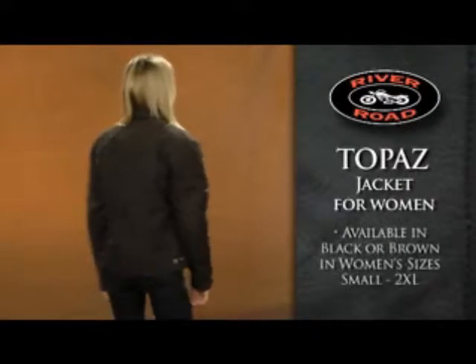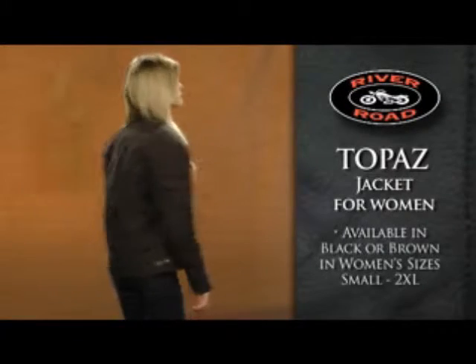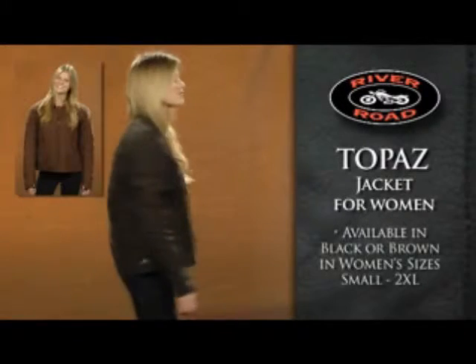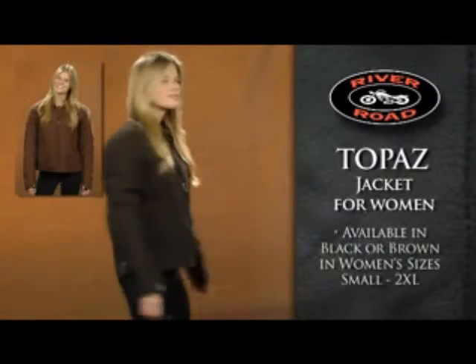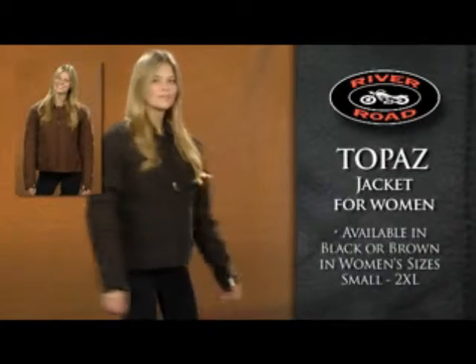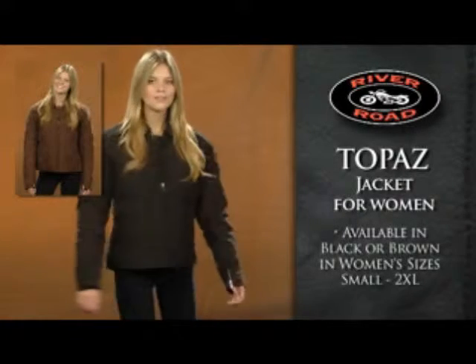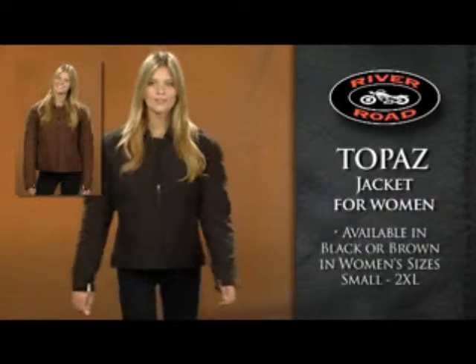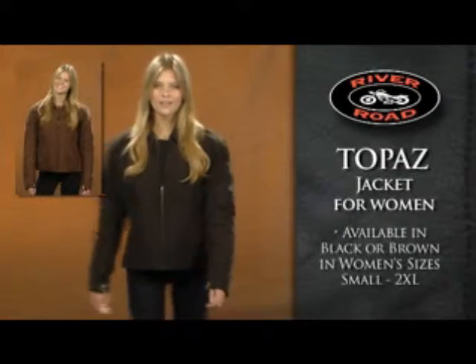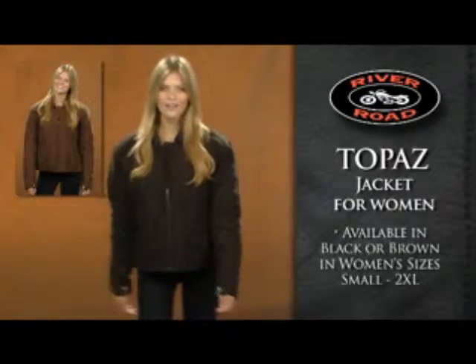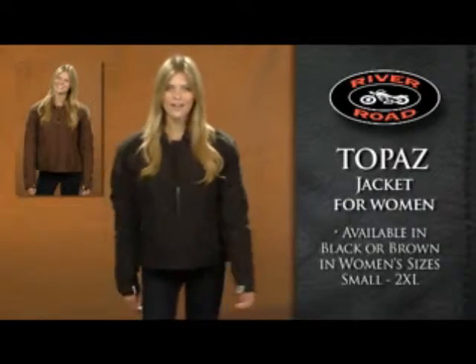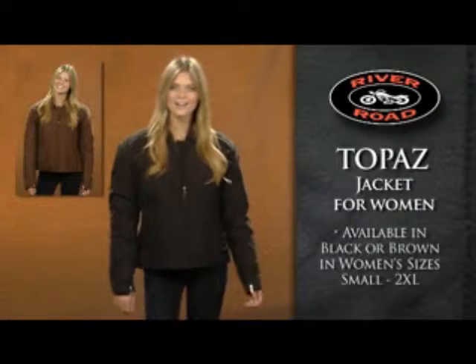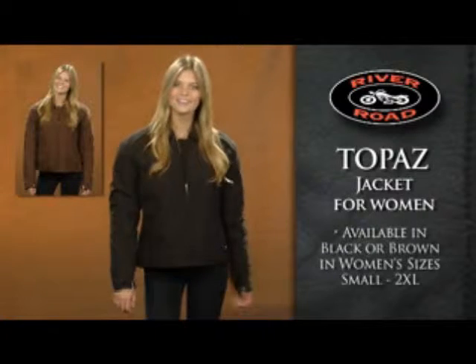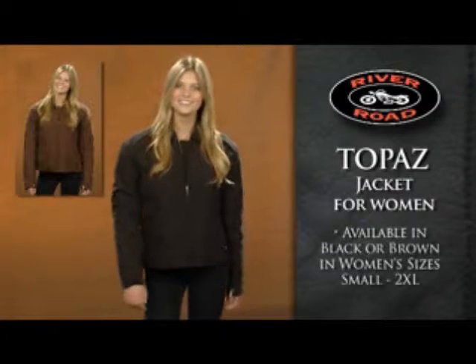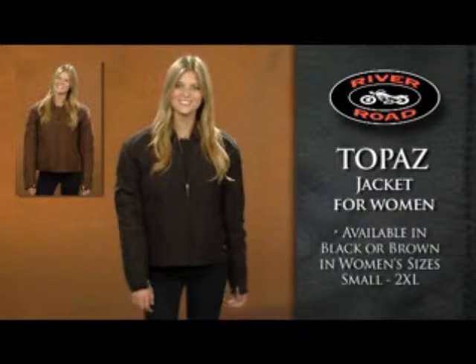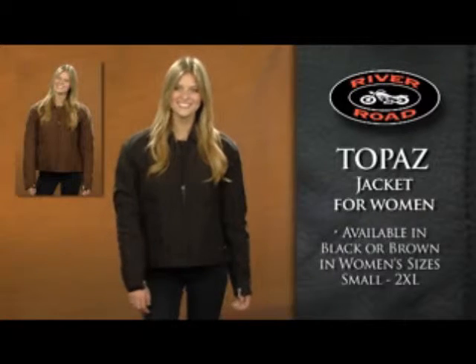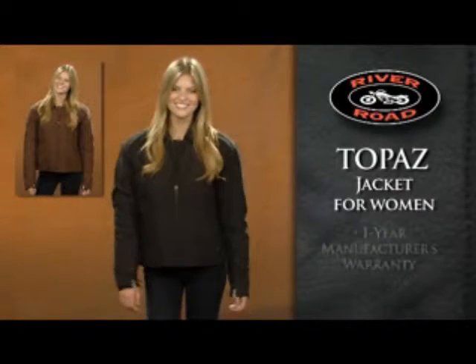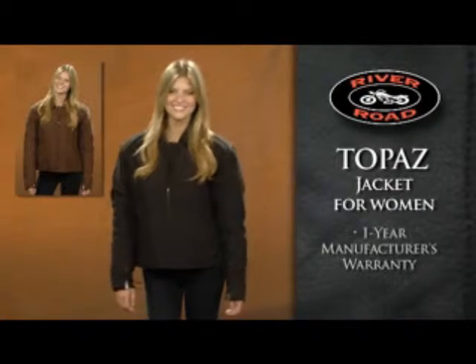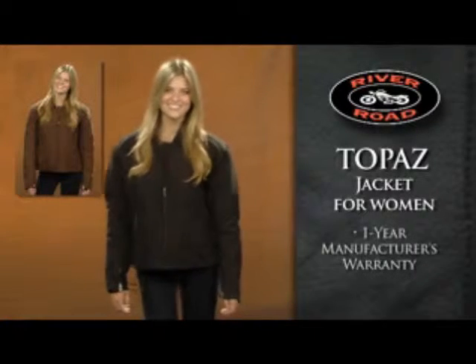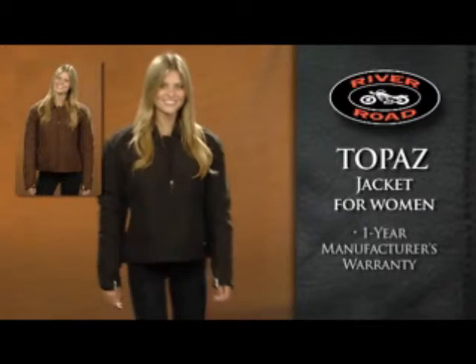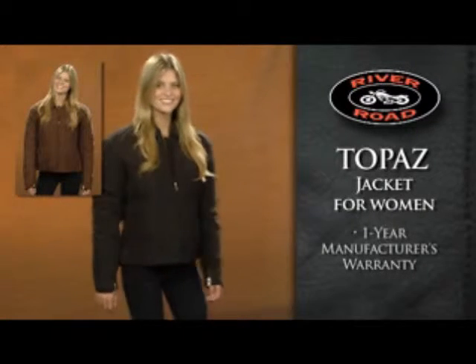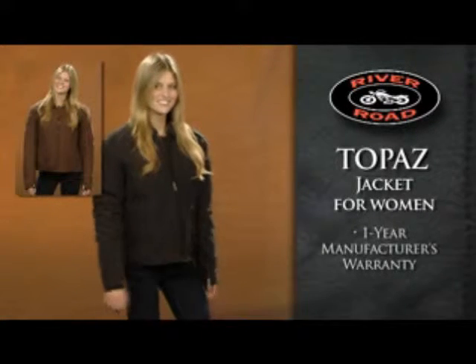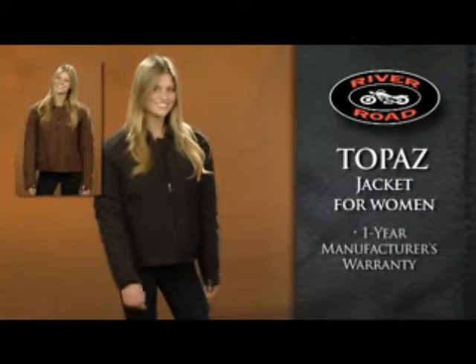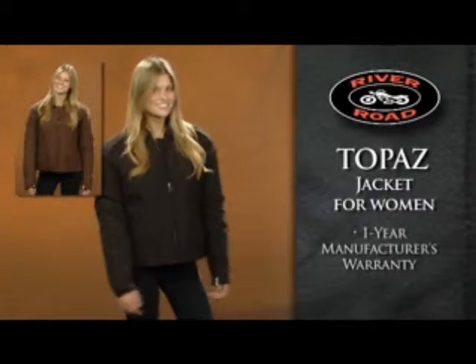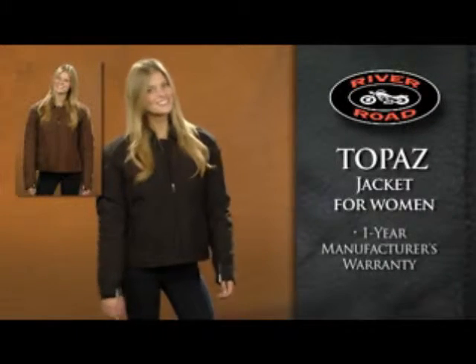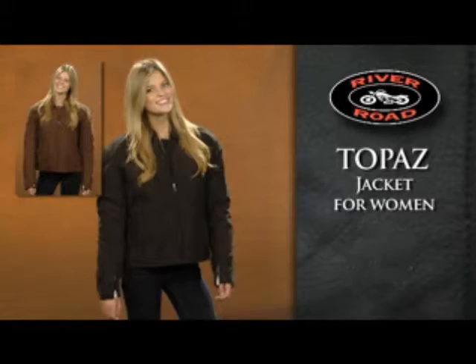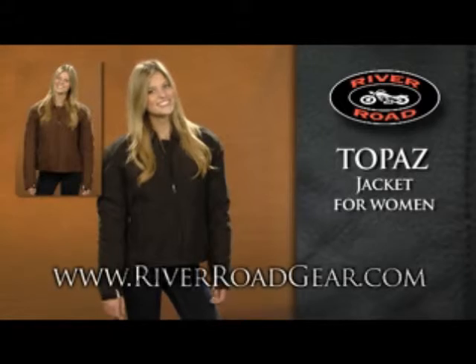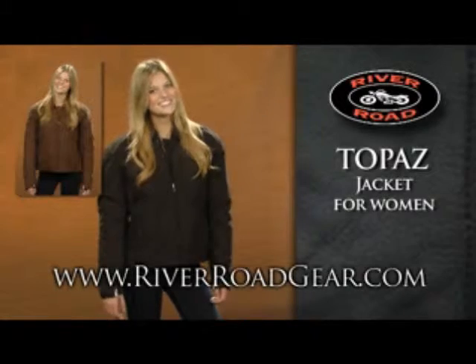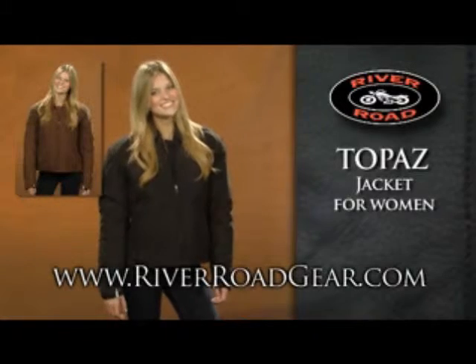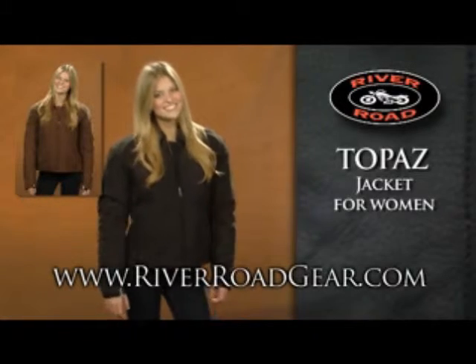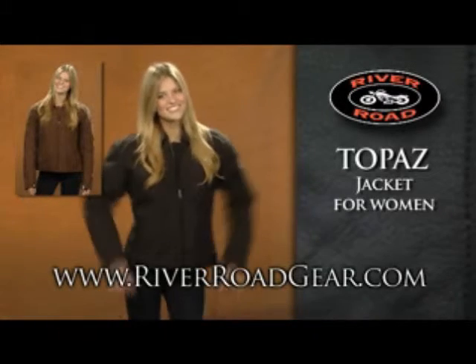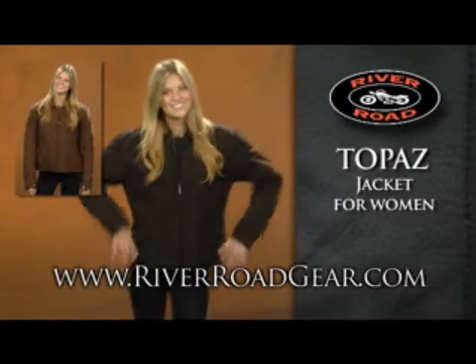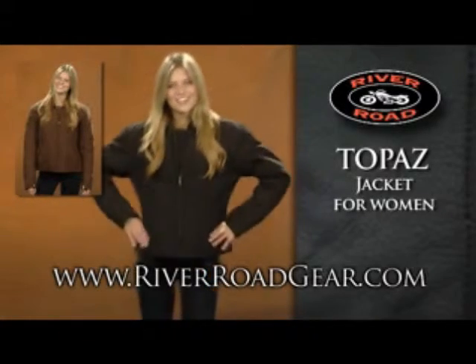Available in black or brown, and in women's sizes small through 2XL, the Topaz Jacket for Women is covered by a one-year manufacturer's warranty. To see more, go to RiverRoadGear.com.